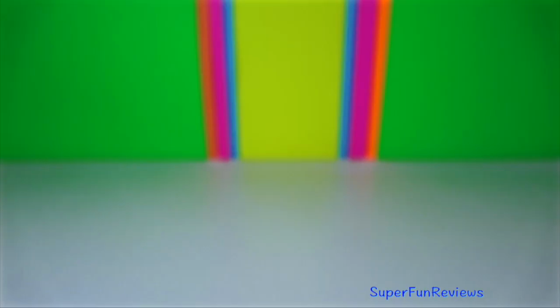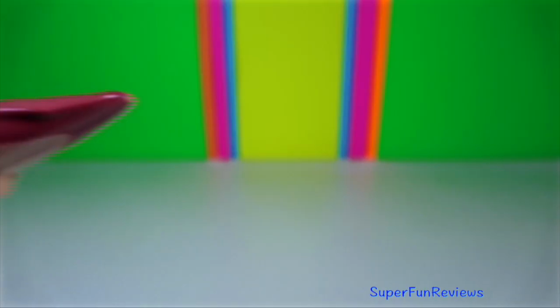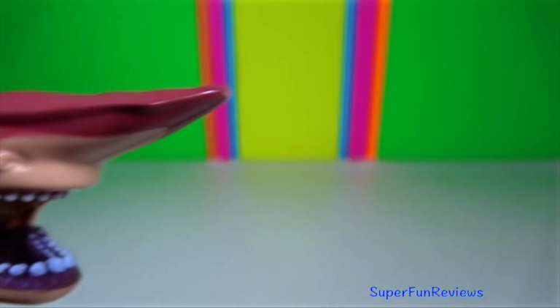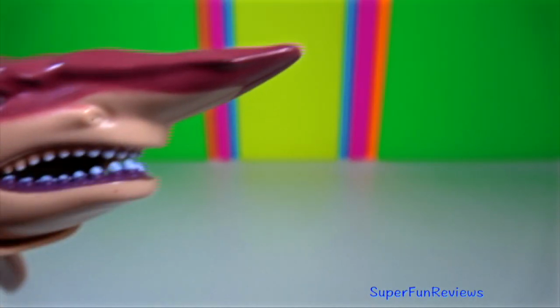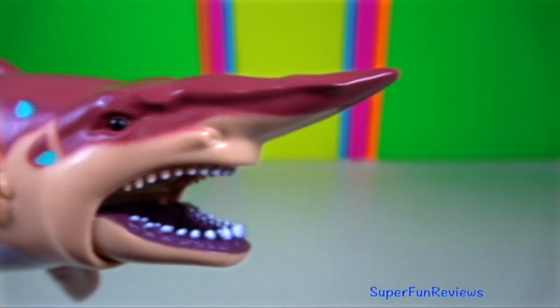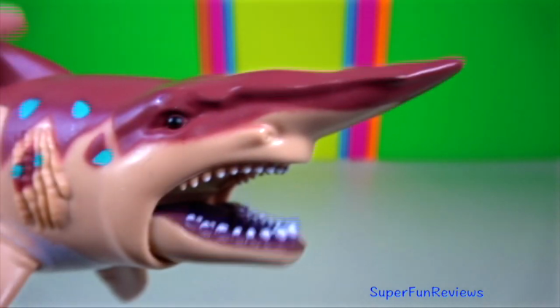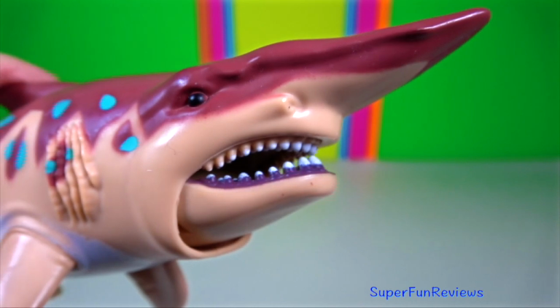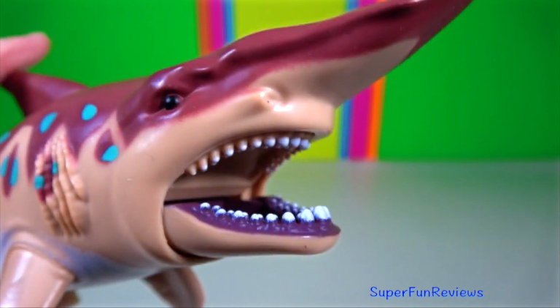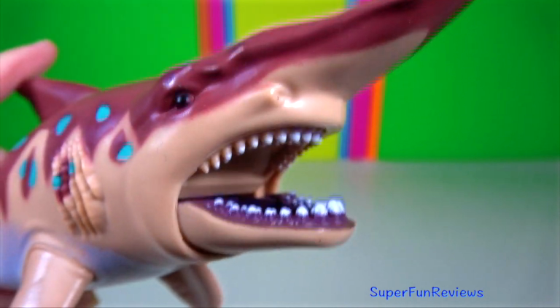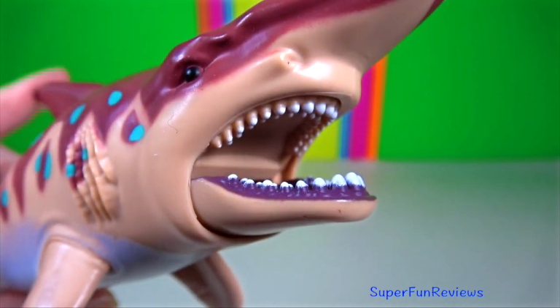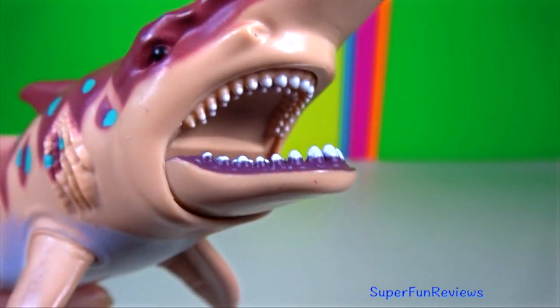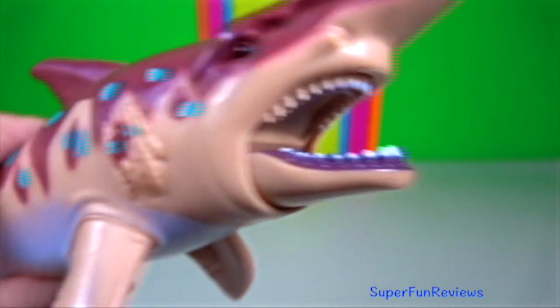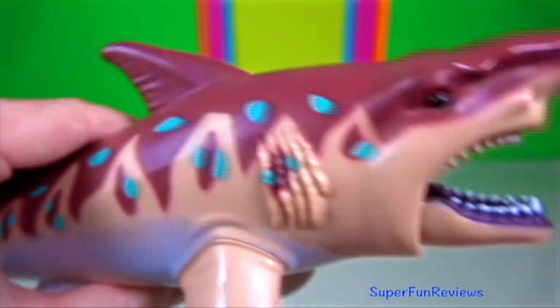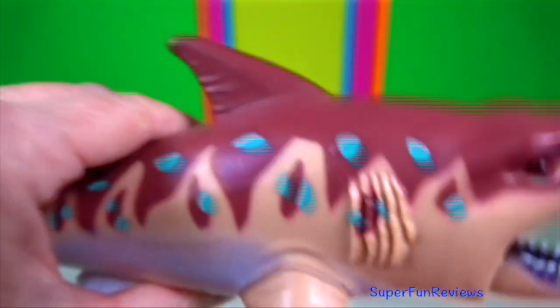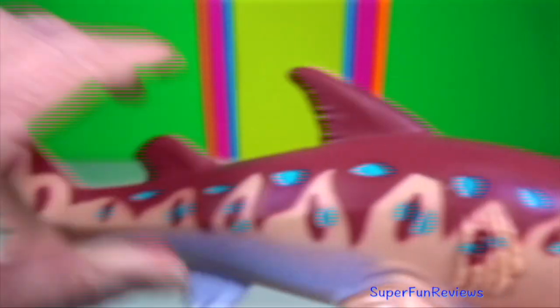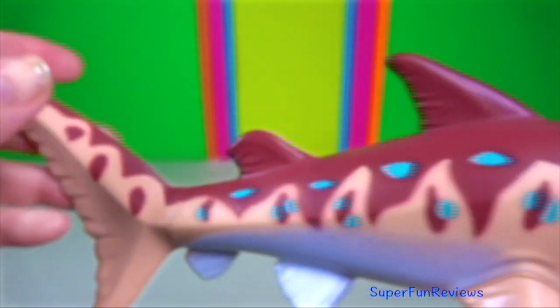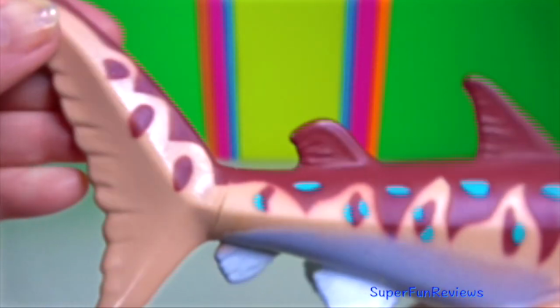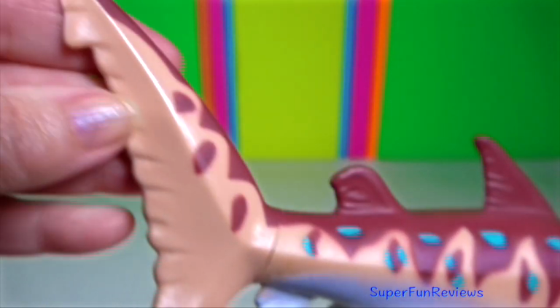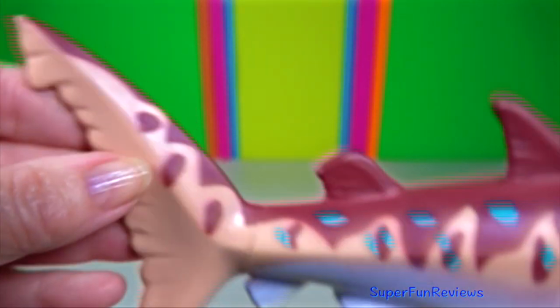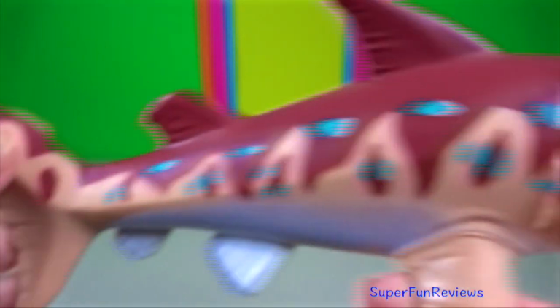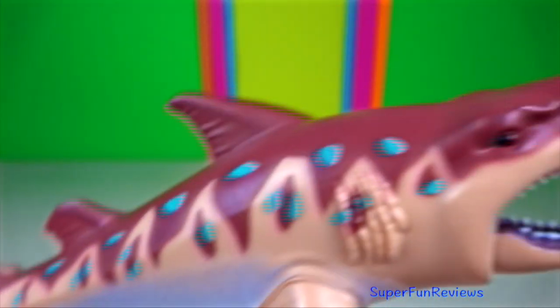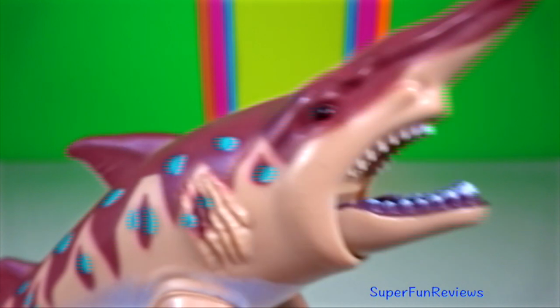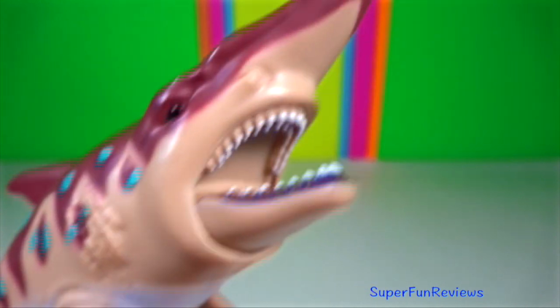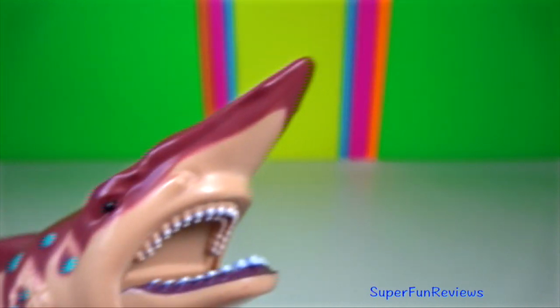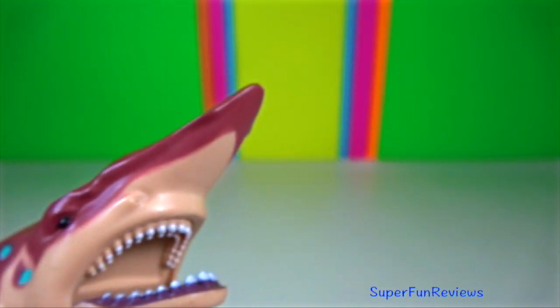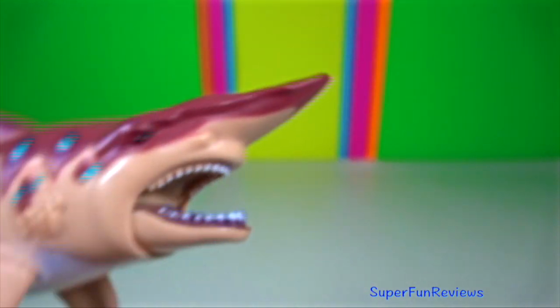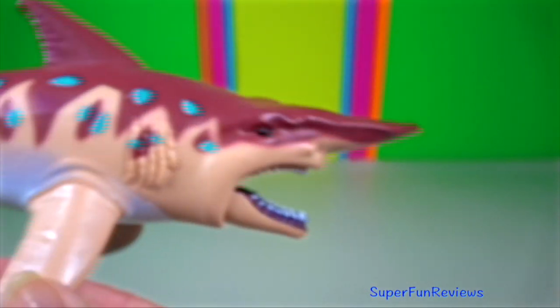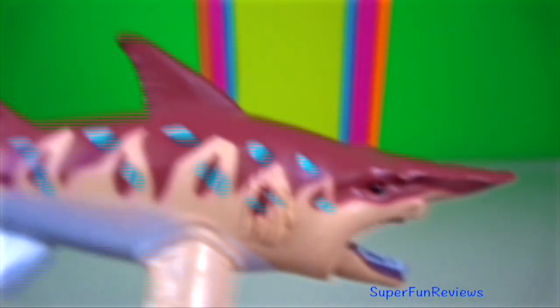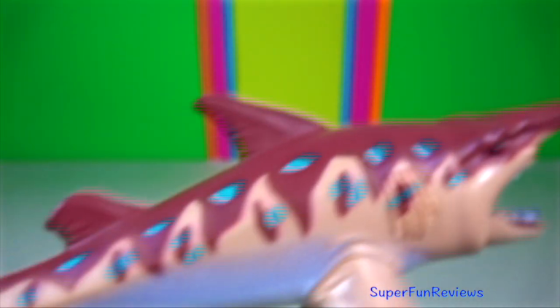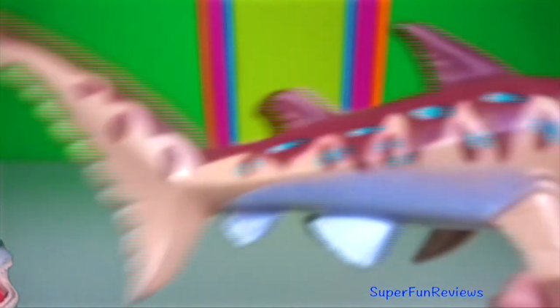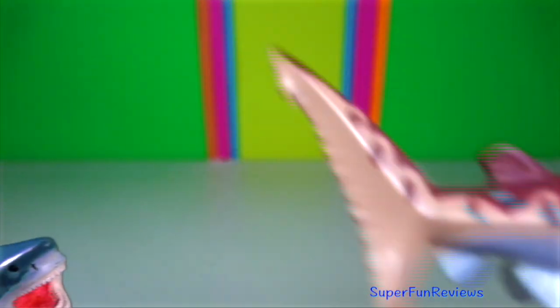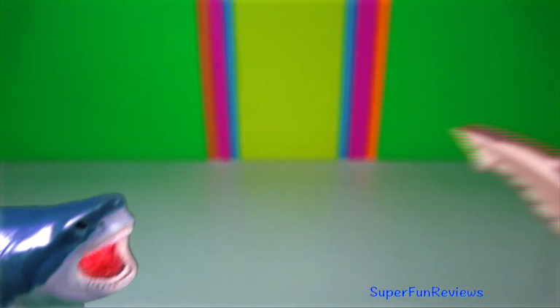Goblin shark. This pink-skinned animal has a distinctive profile with an elongated flat snout and highly protrusible jaws.